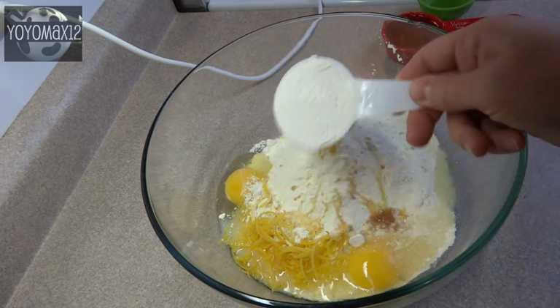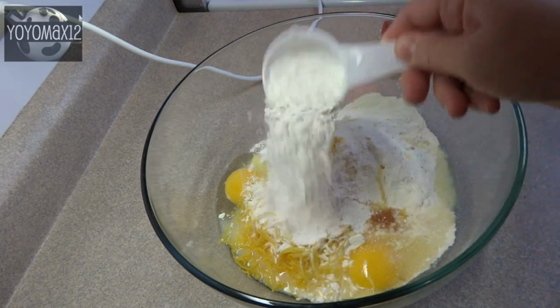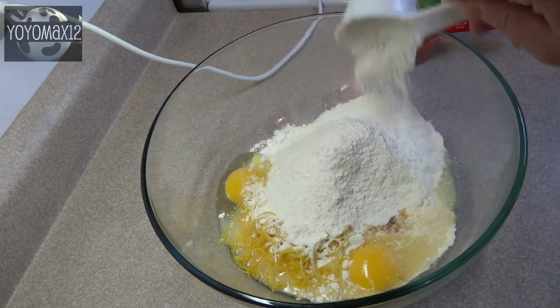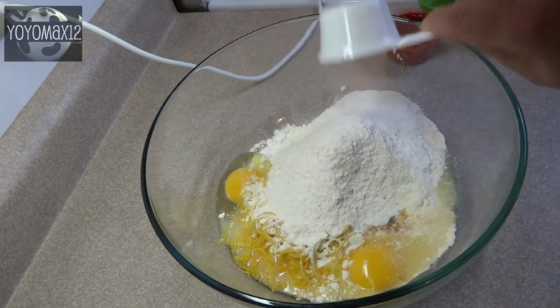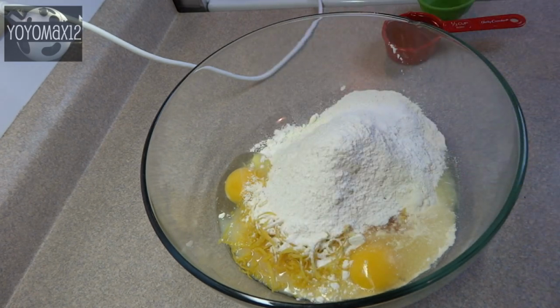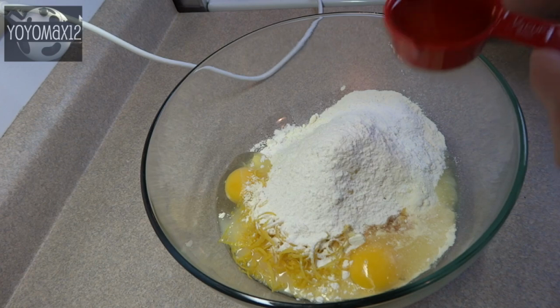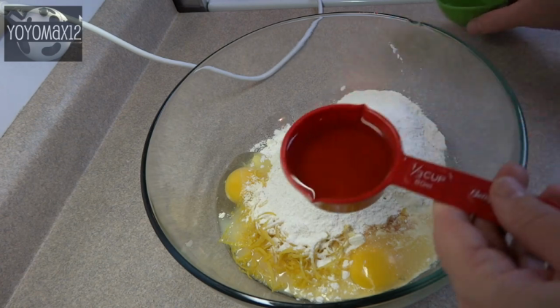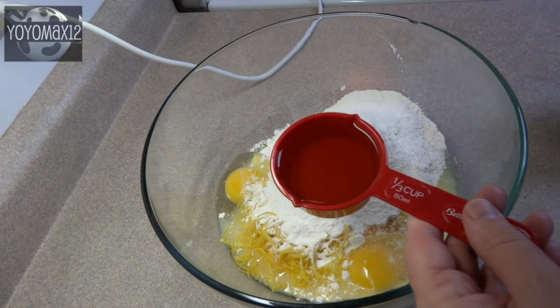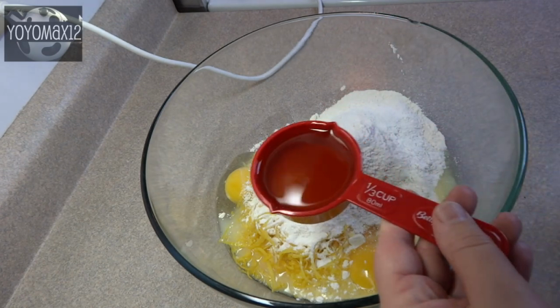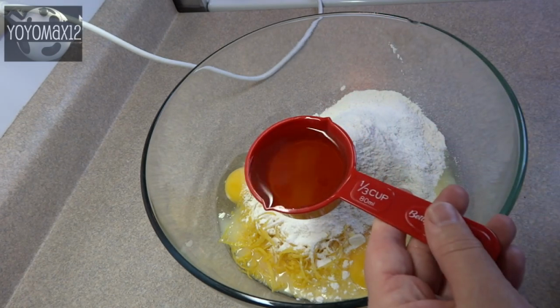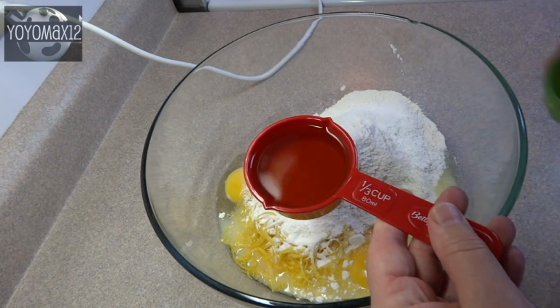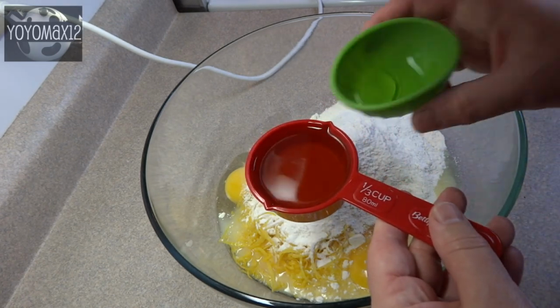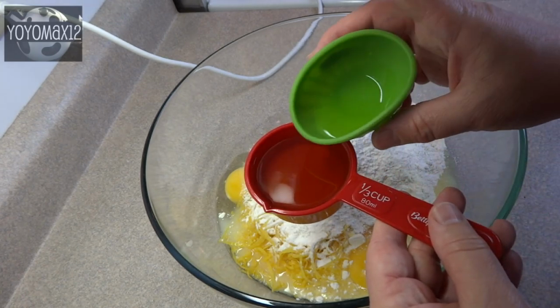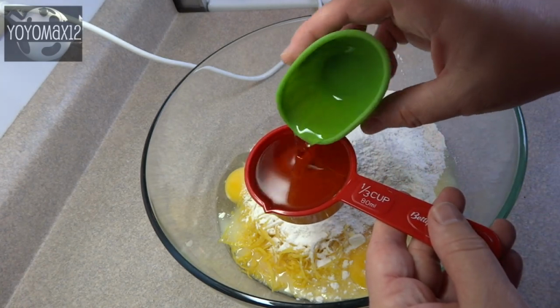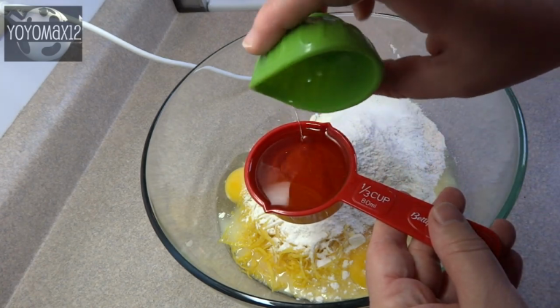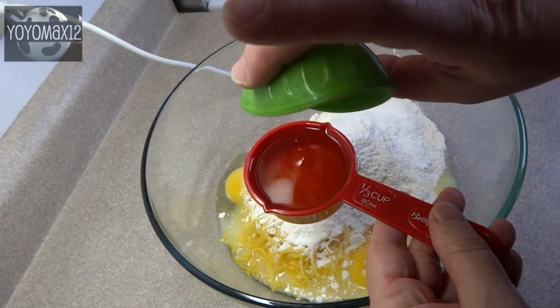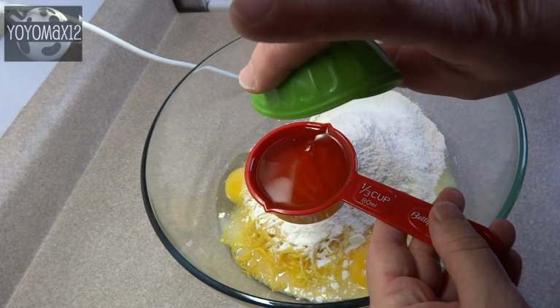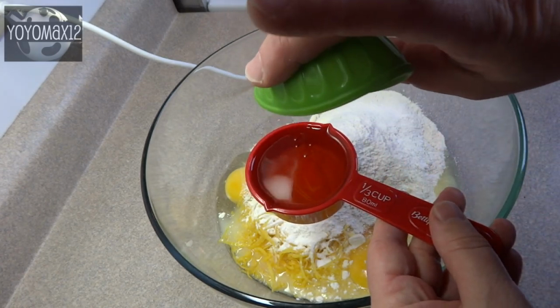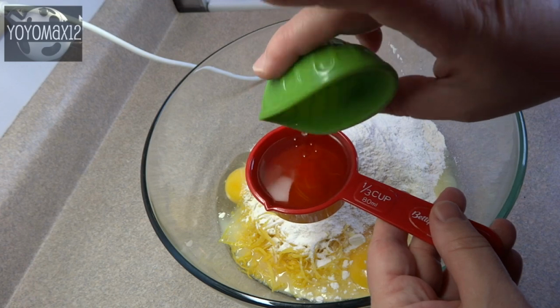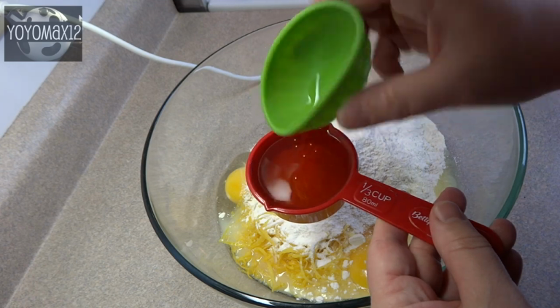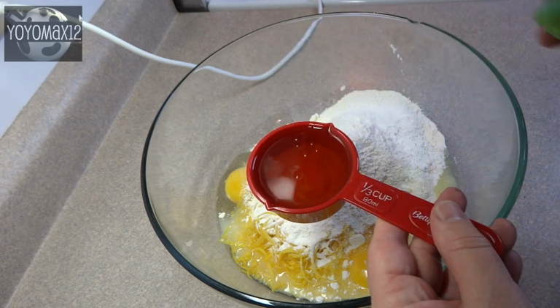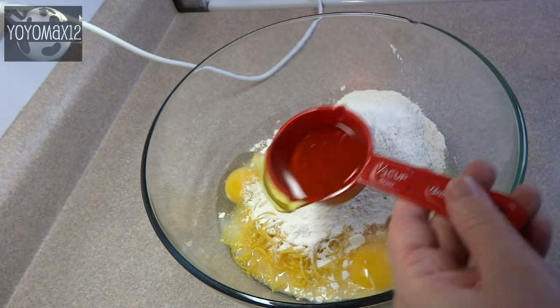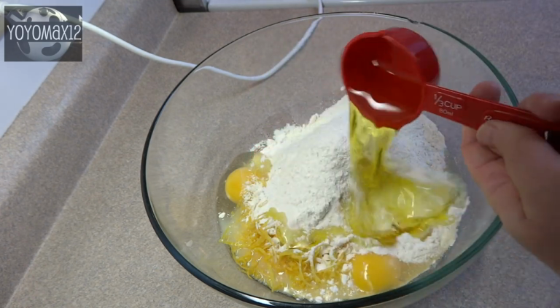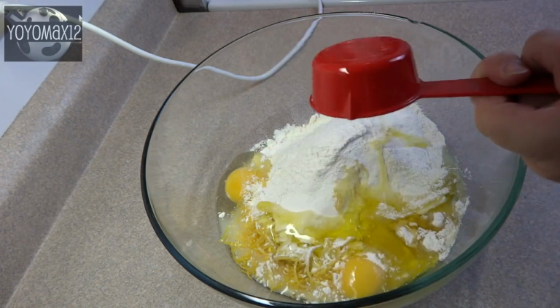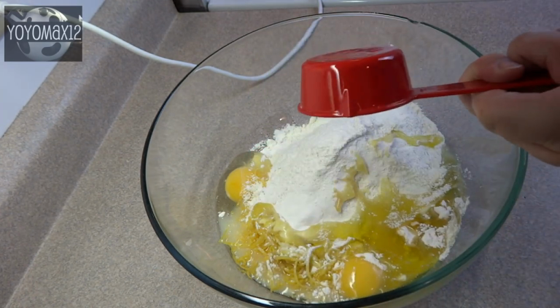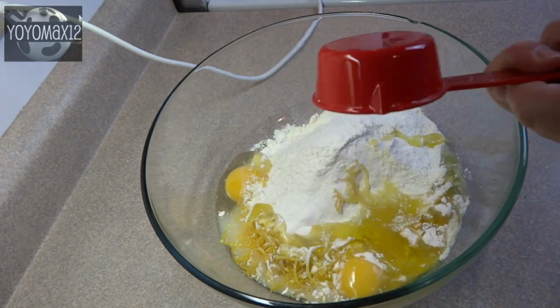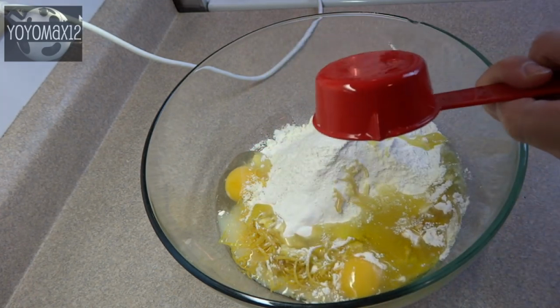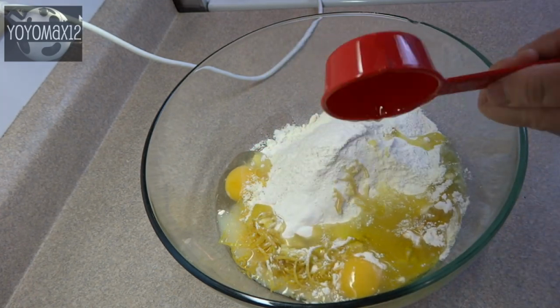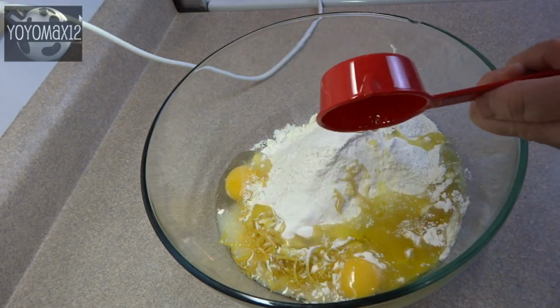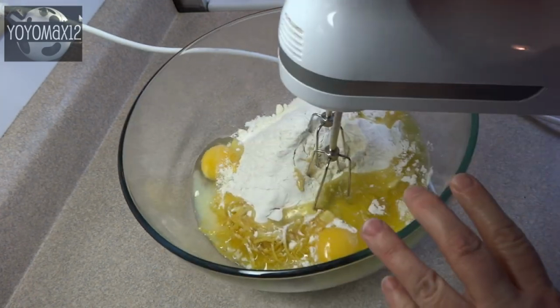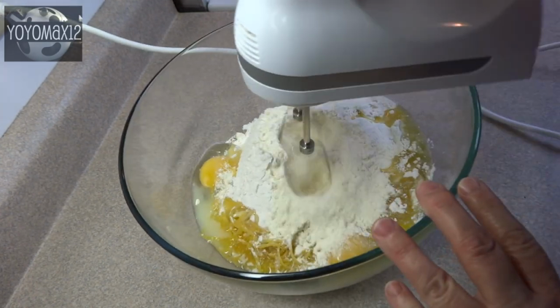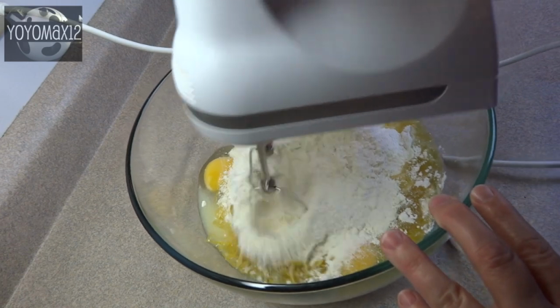You'll also add one third of a cup of all purpose flour and a third of a cup of lemon infused olive oil. I didn't have any of that in the house, so I just added a teaspoon of lemon extract to my regular olive oil.